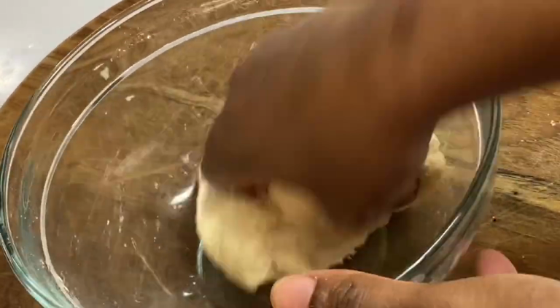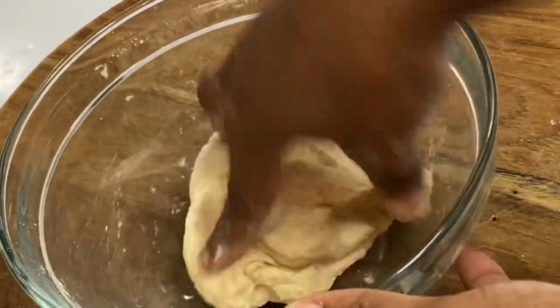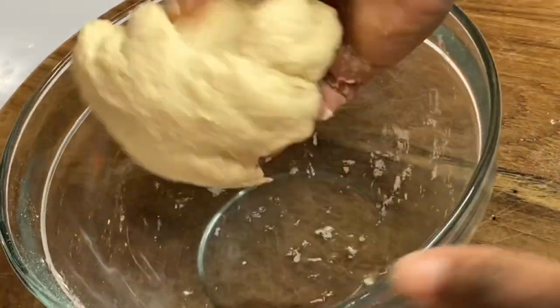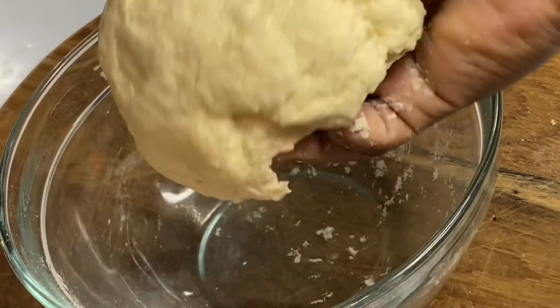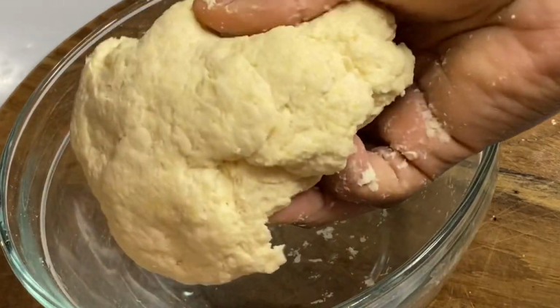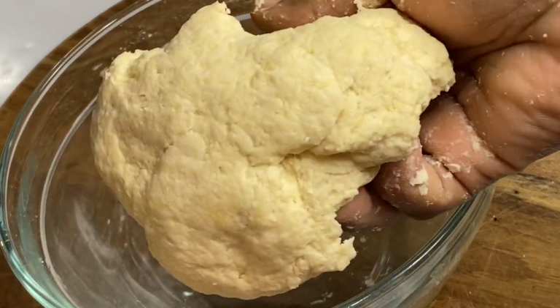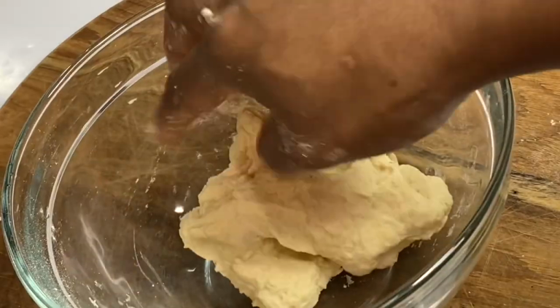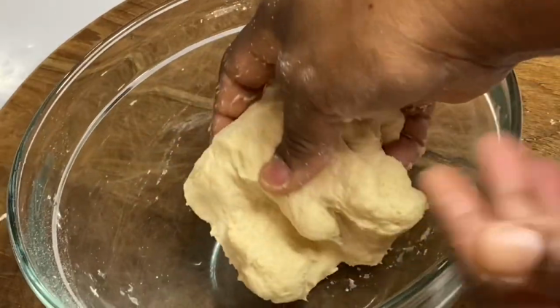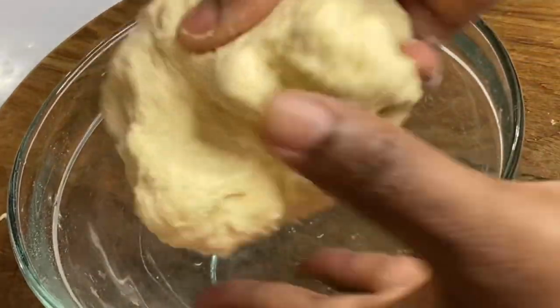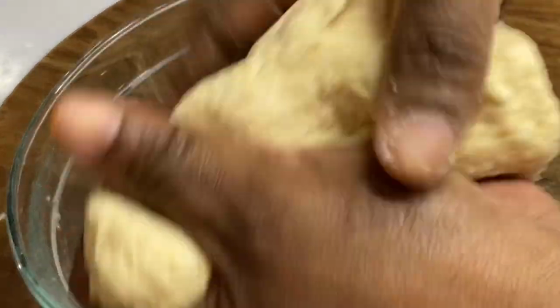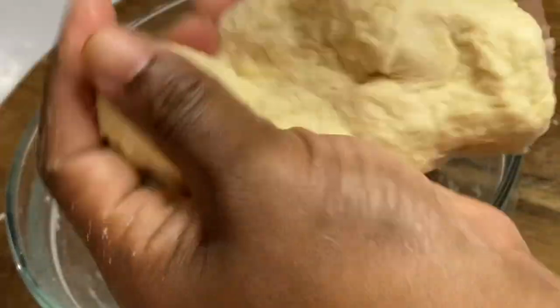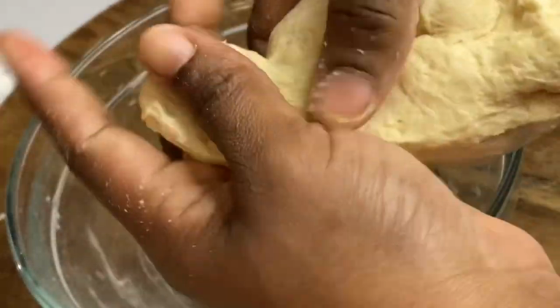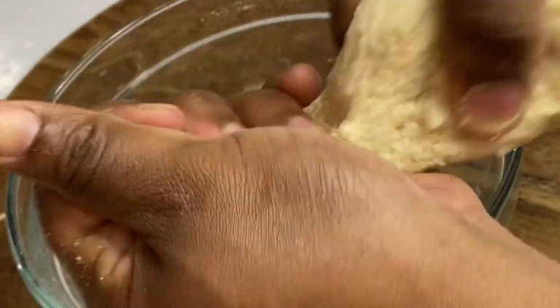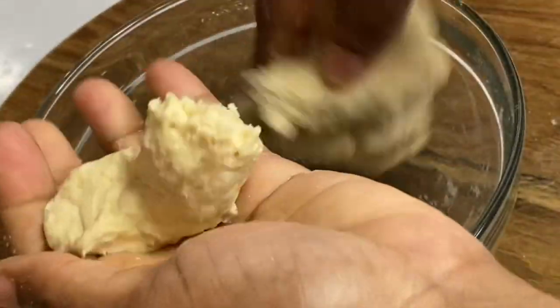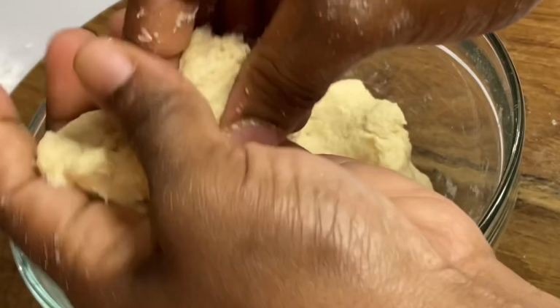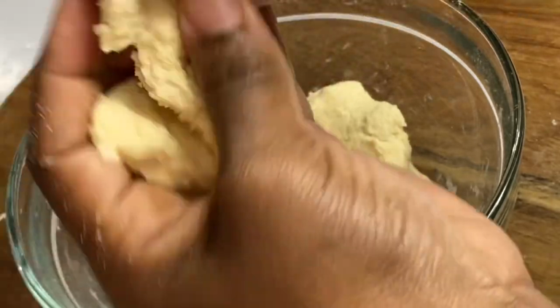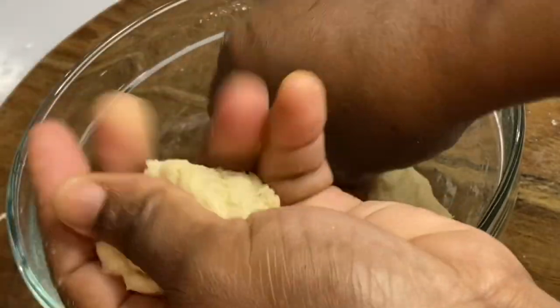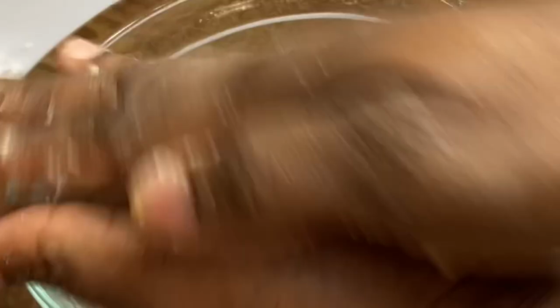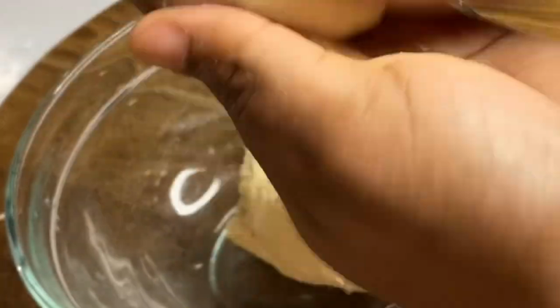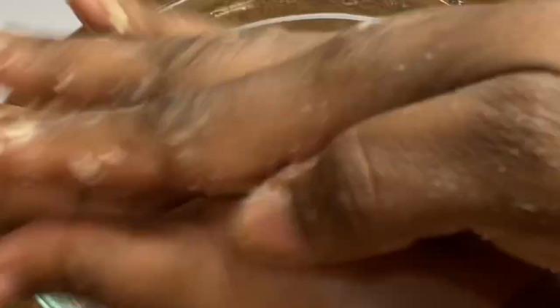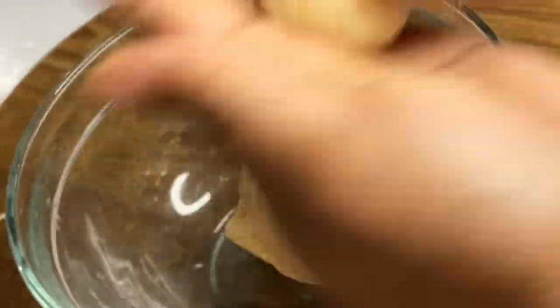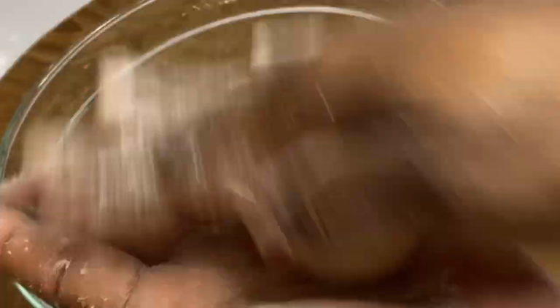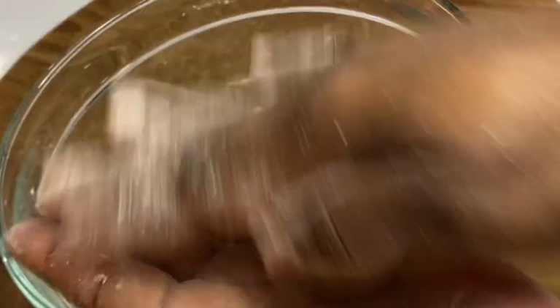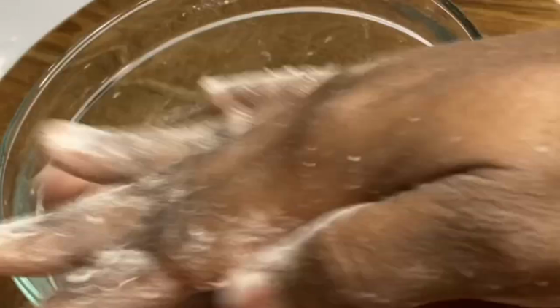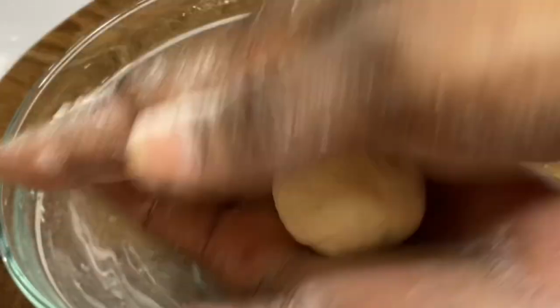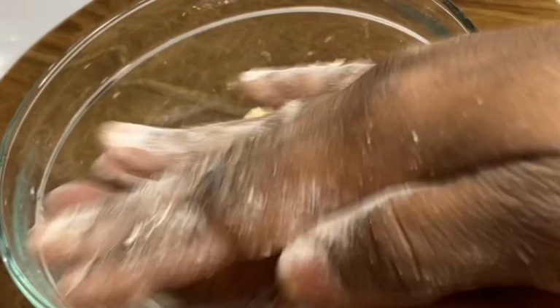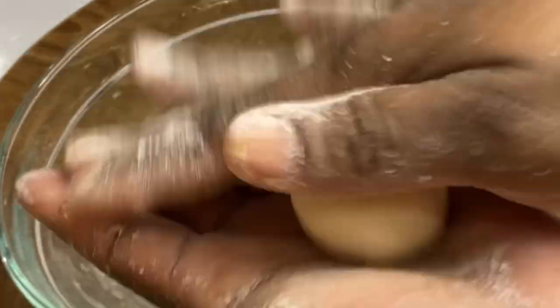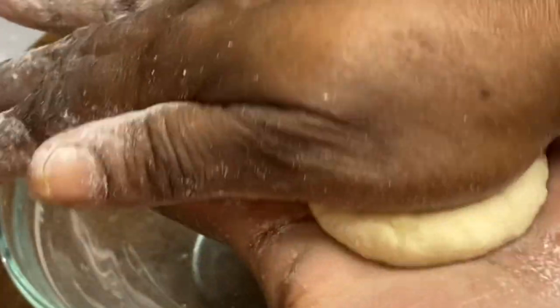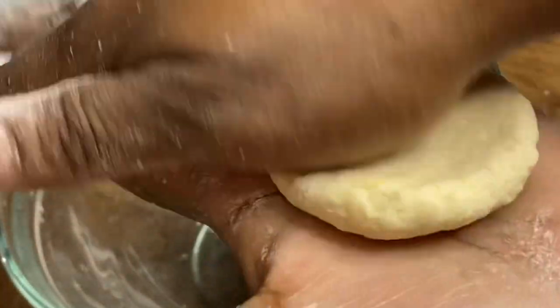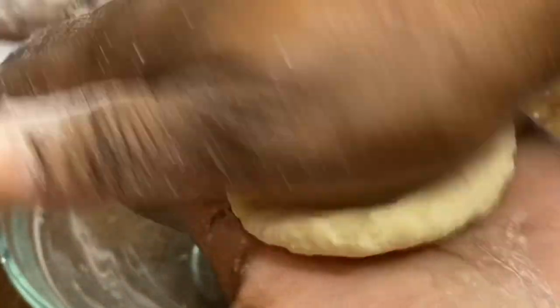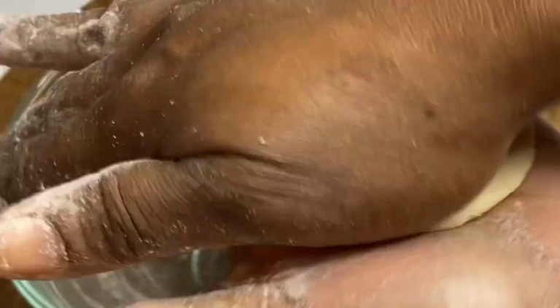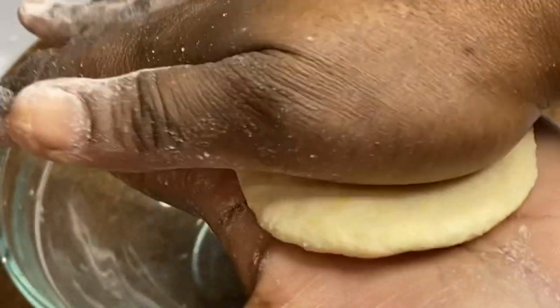Now that we have created a firm dough ball, I'm just gonna pinch a piece and flatten it in the middle of my hands, and I'm gonna put this to boil. You can make these as thin or as thick as you like.